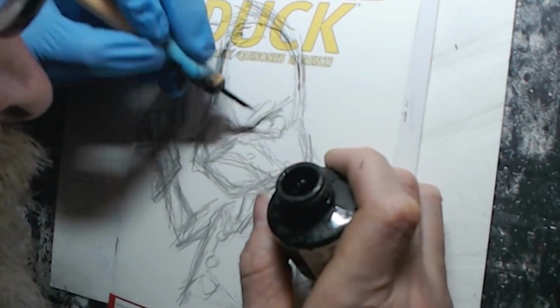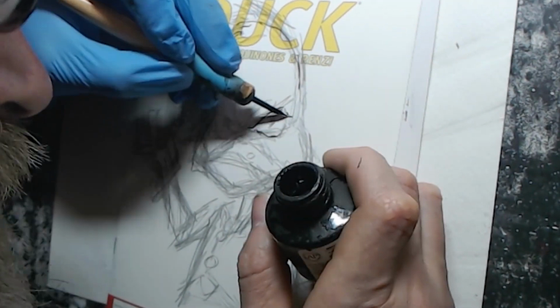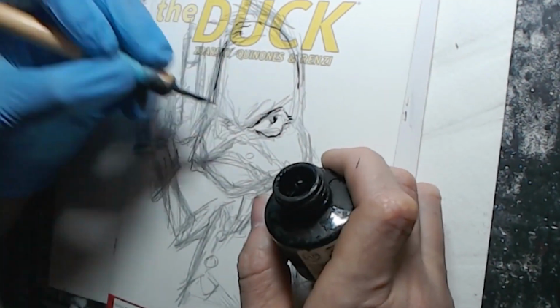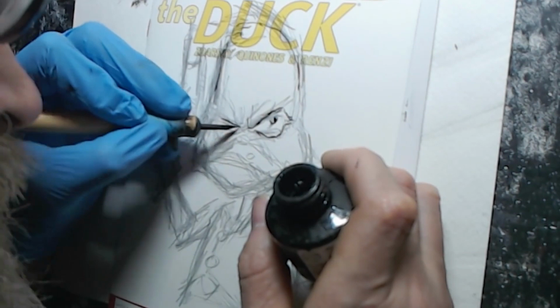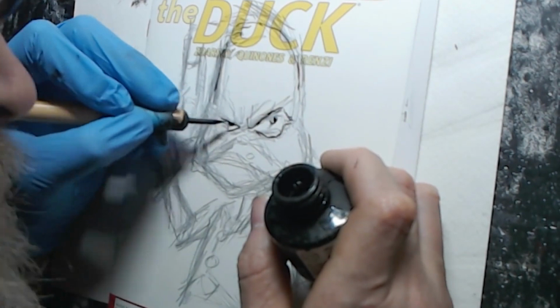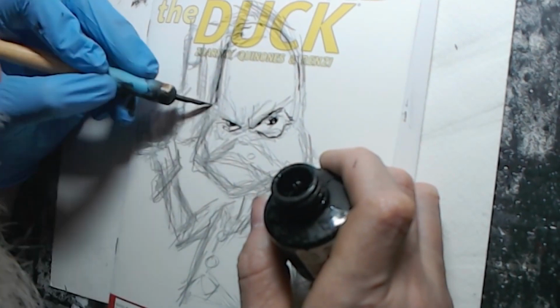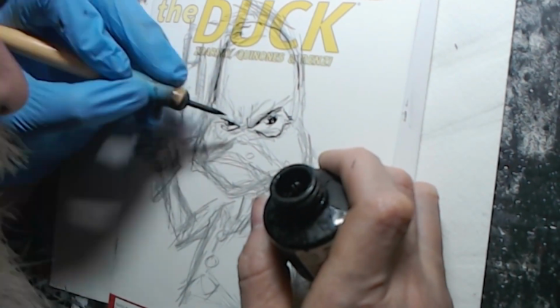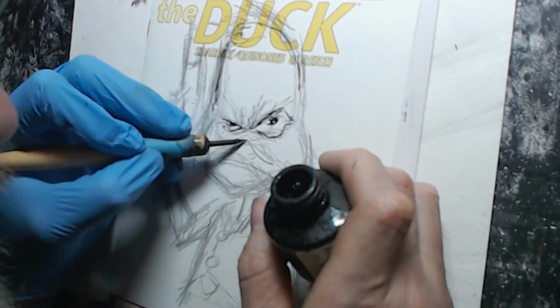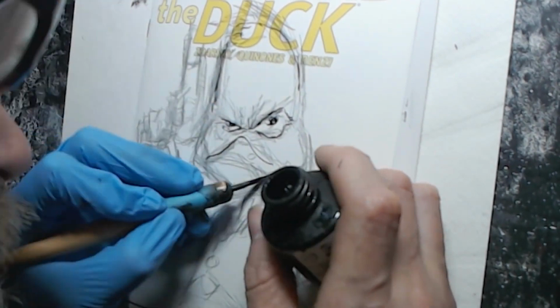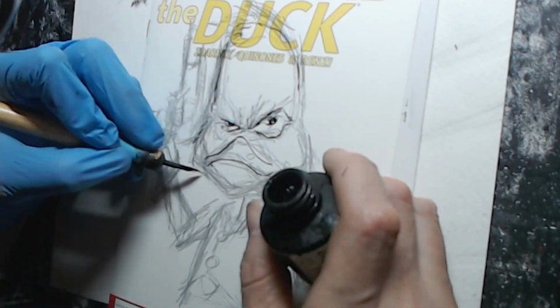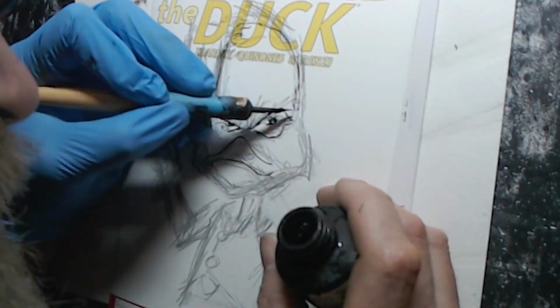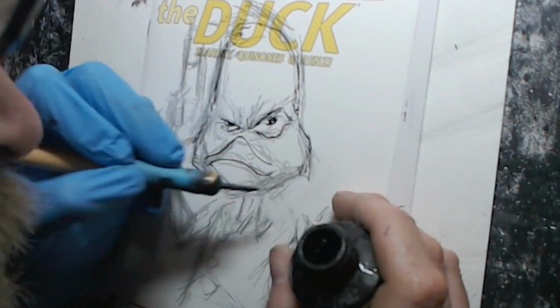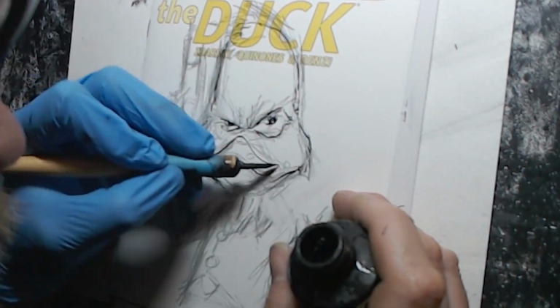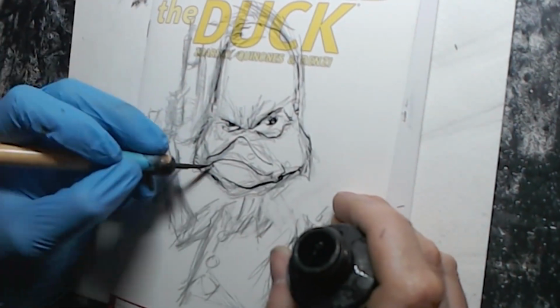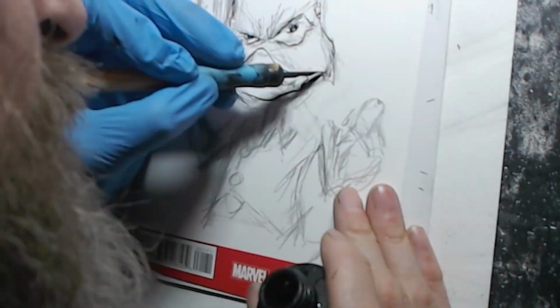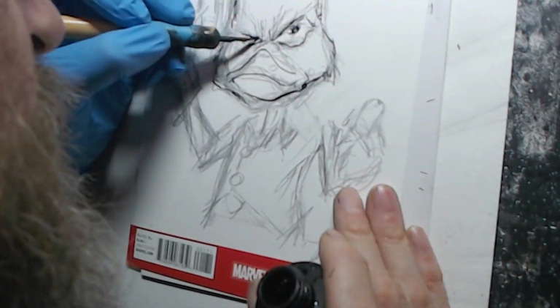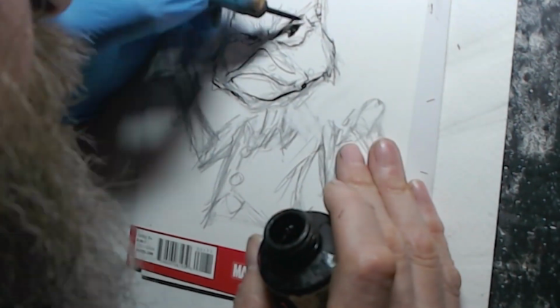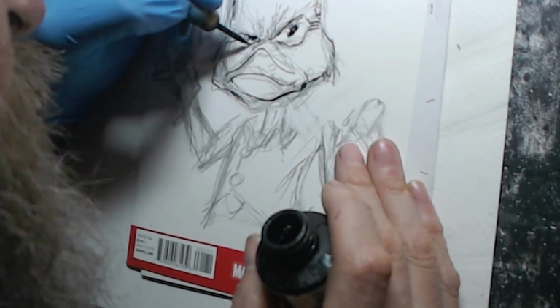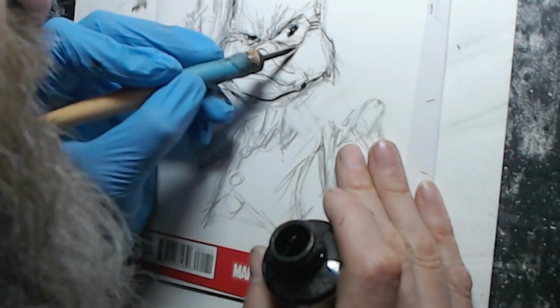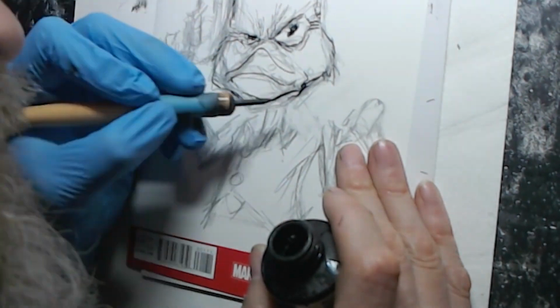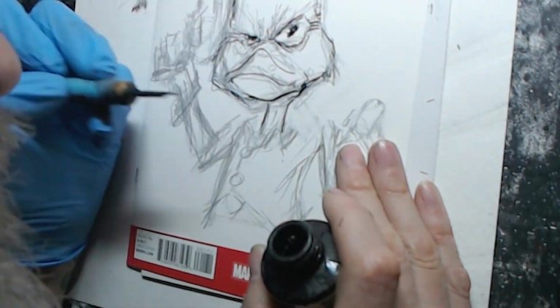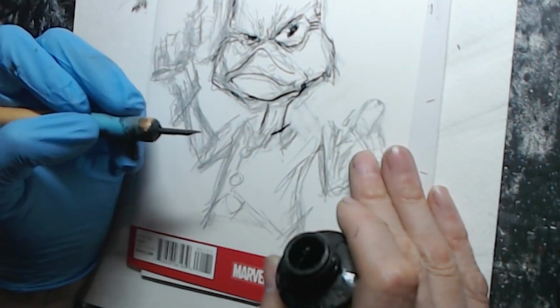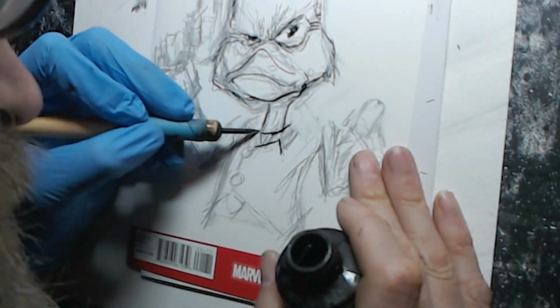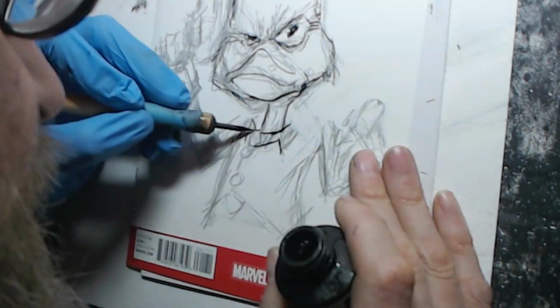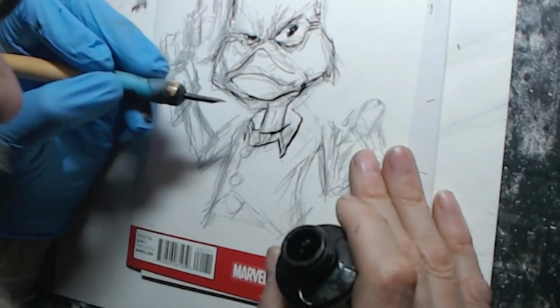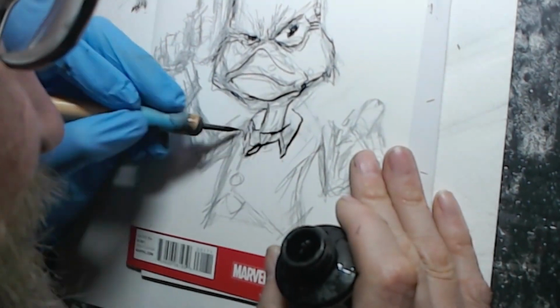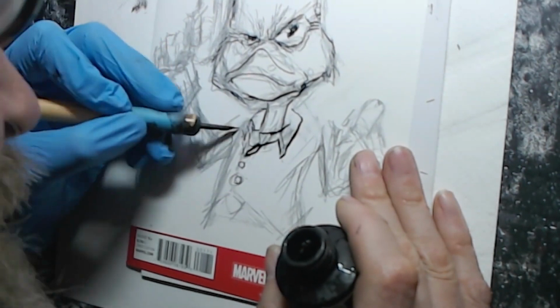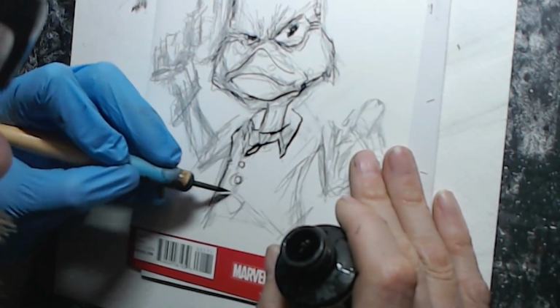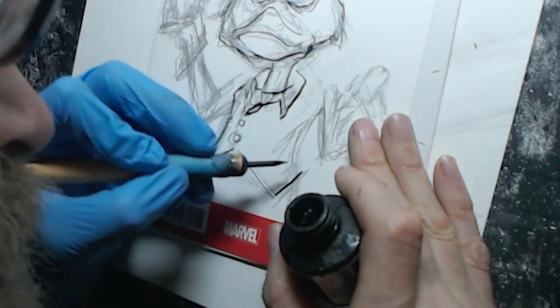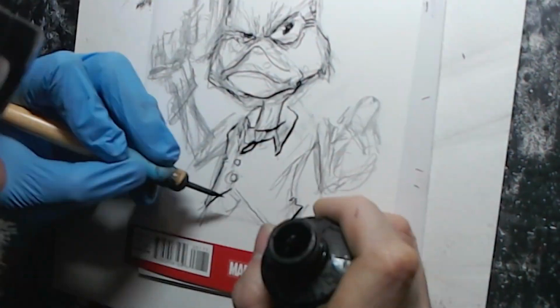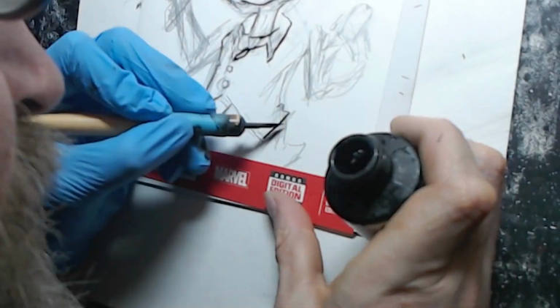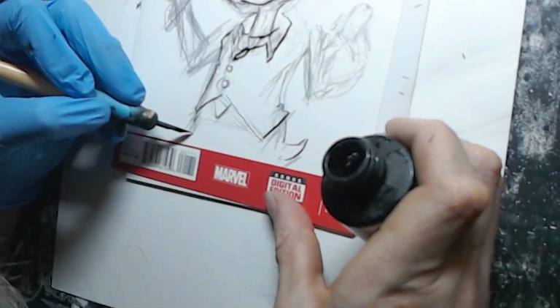So I'm going in — this one I did pen and ink: the Dr. P.H. Martin's Black Star Matte Ink and the Hunt 102 Mapping Nib with the Takachawa Nib Holder.